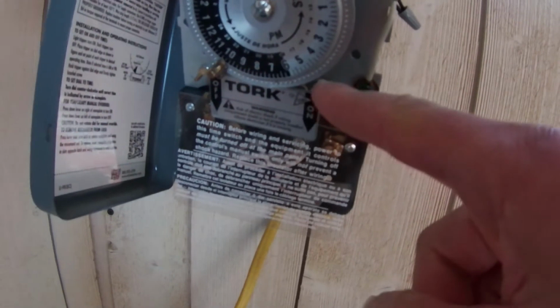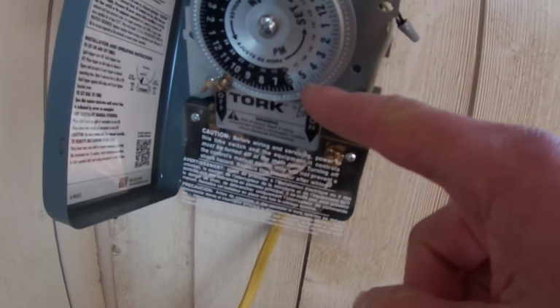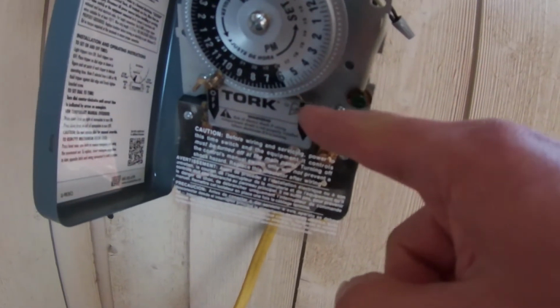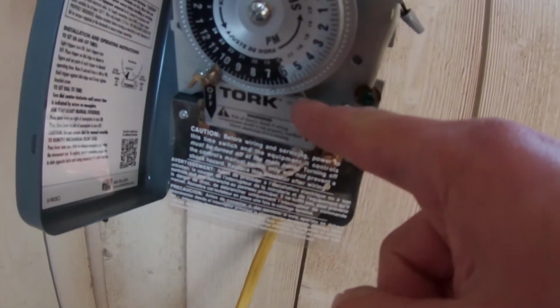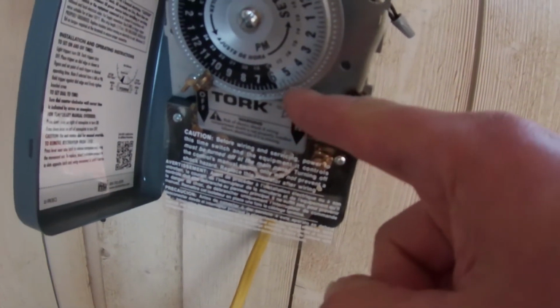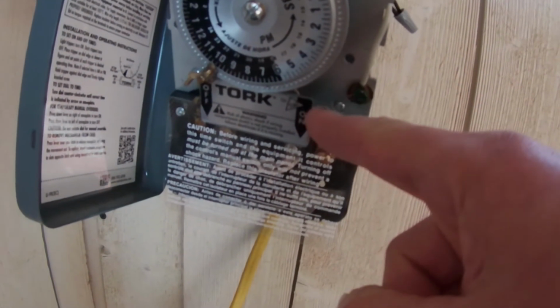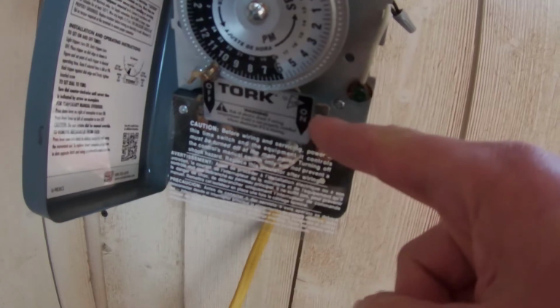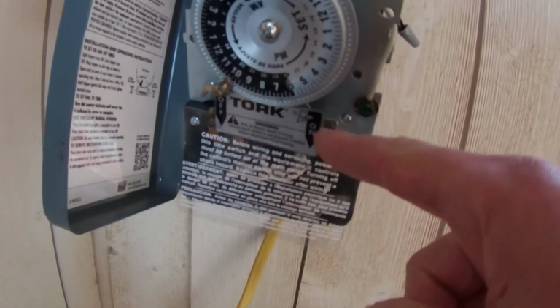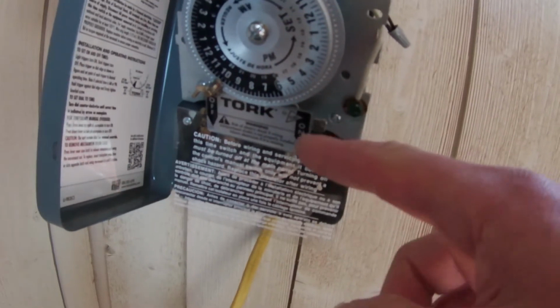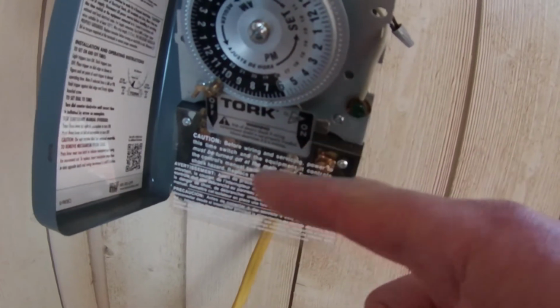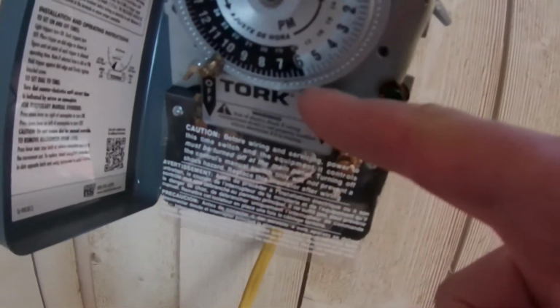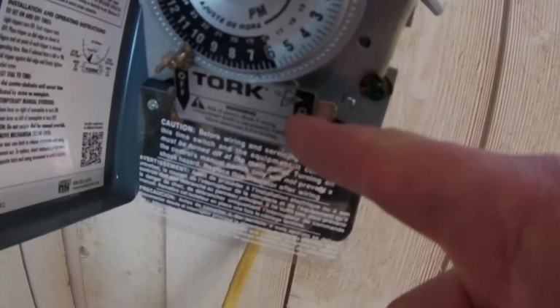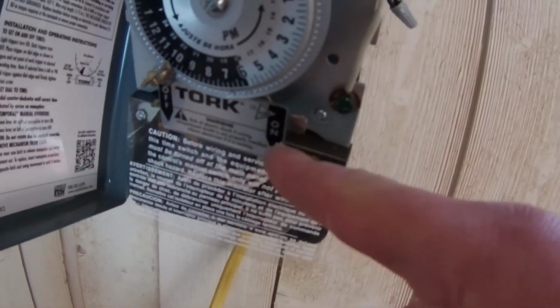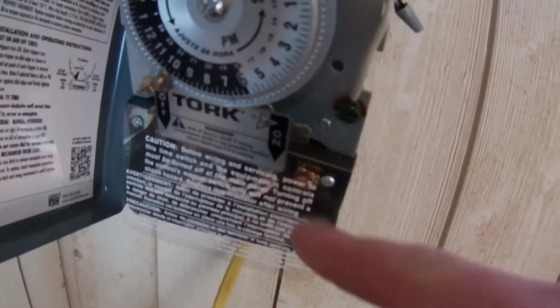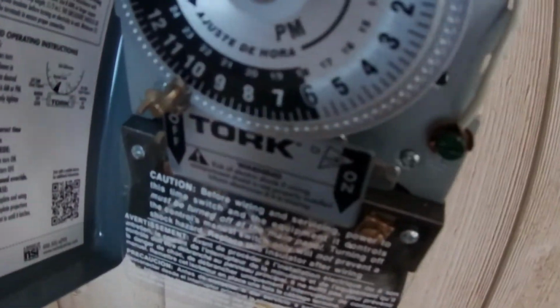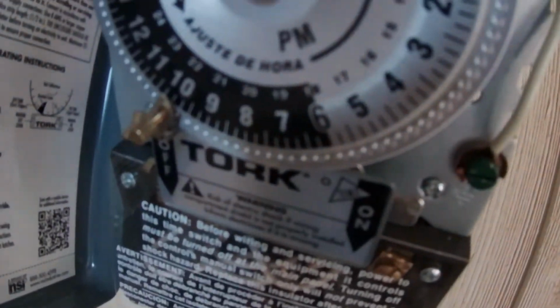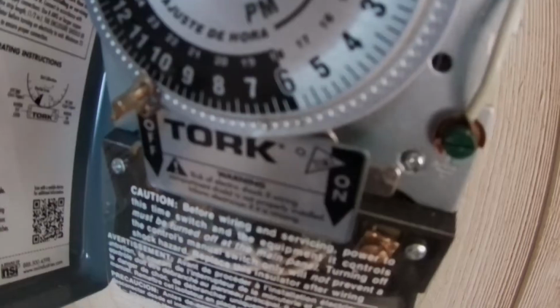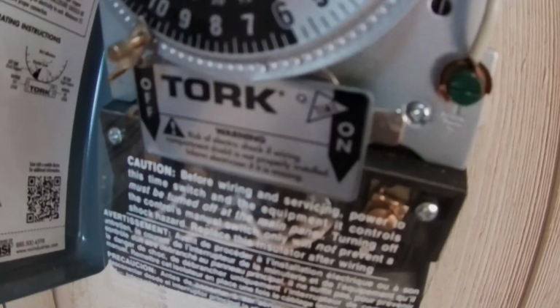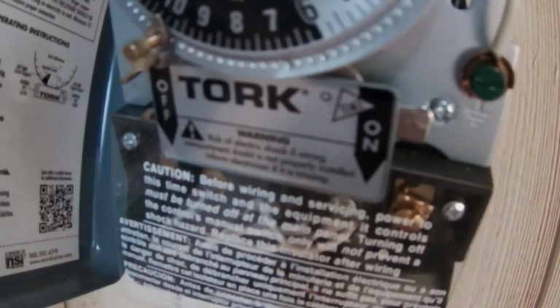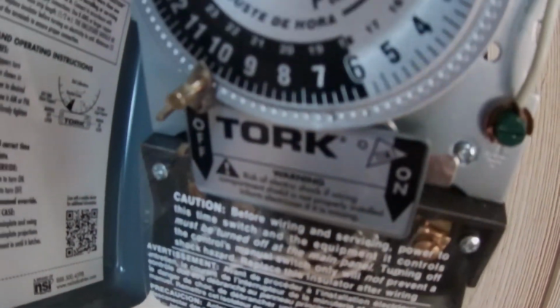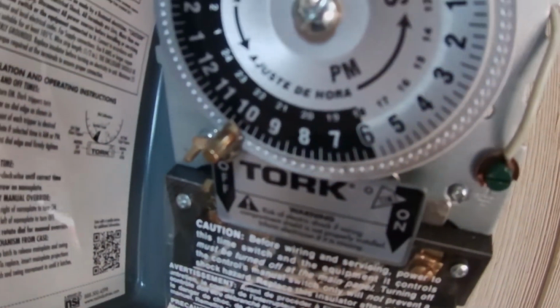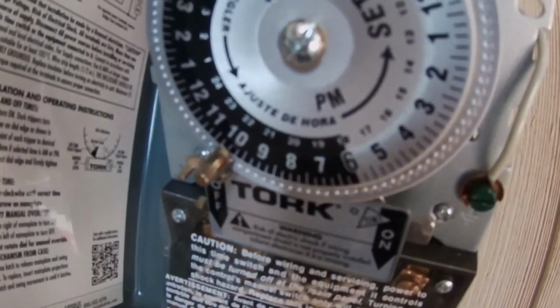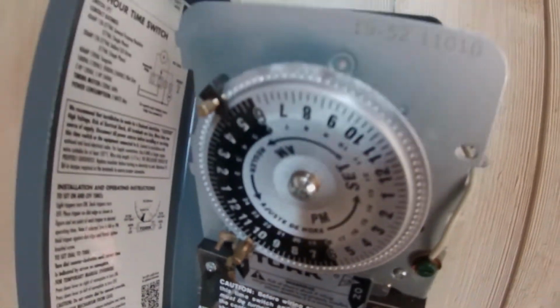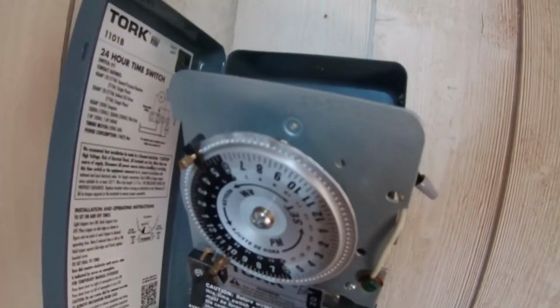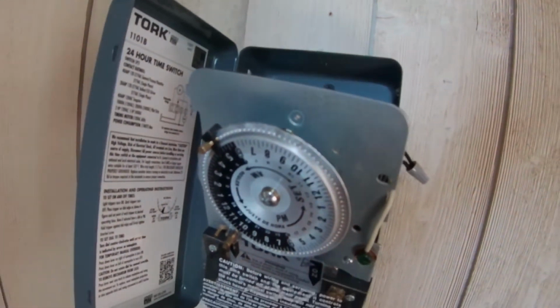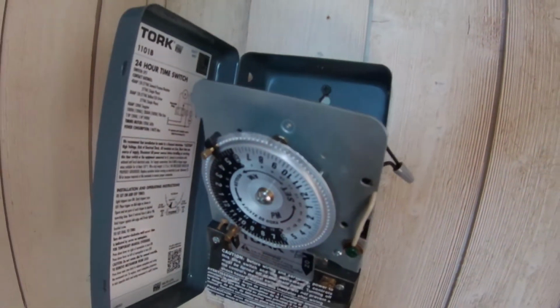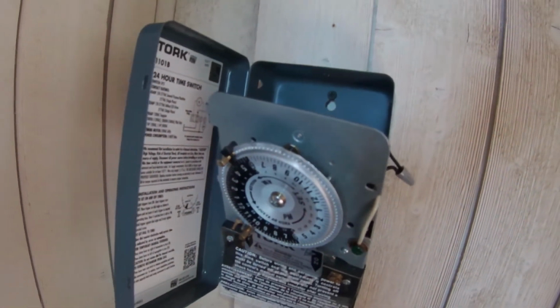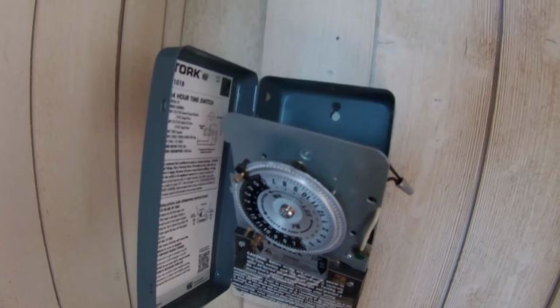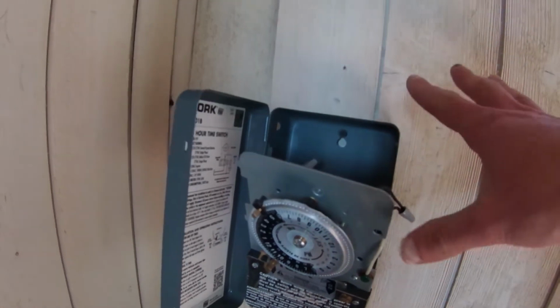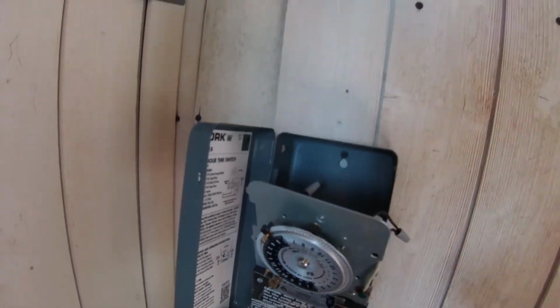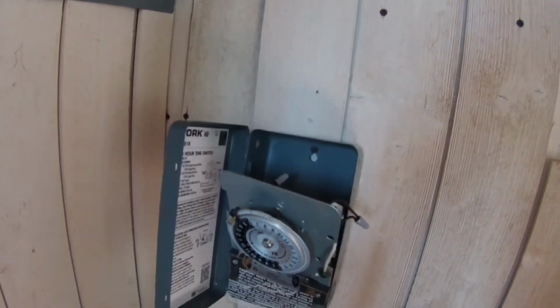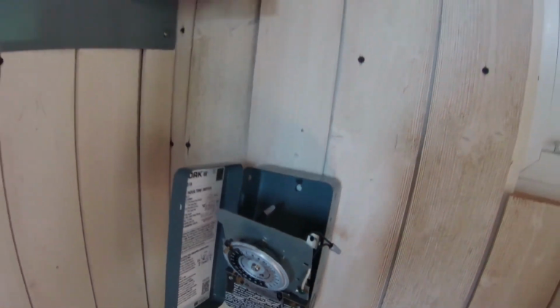It is working. I had set it to five o'clock and came back an hour later — now it's on six. It moves so slow you can't tell if it's working in real time, but everything worked. We'll go ahead and close it up and we are good.